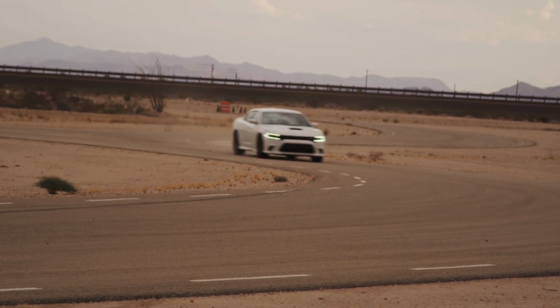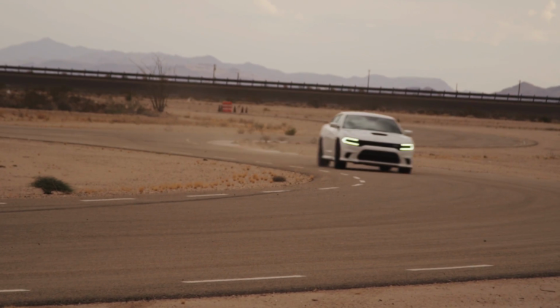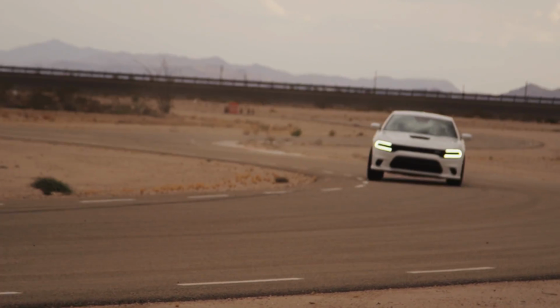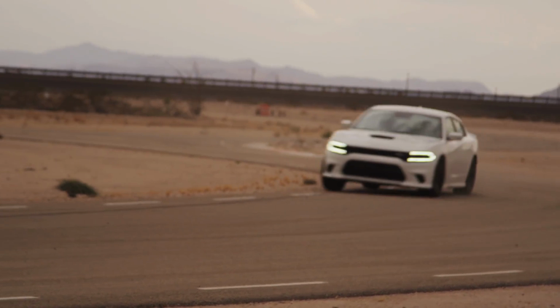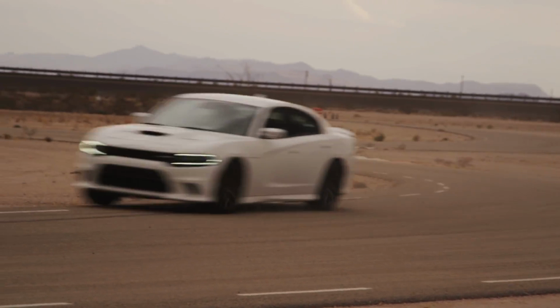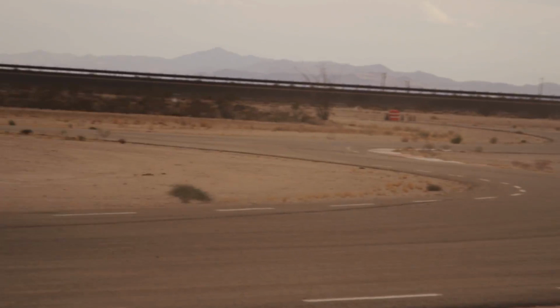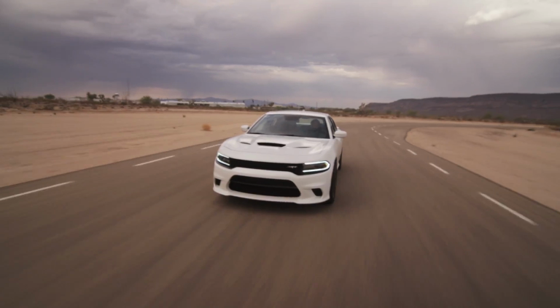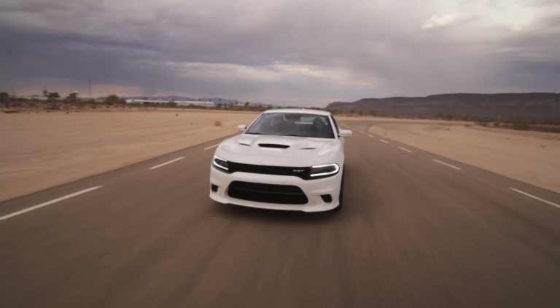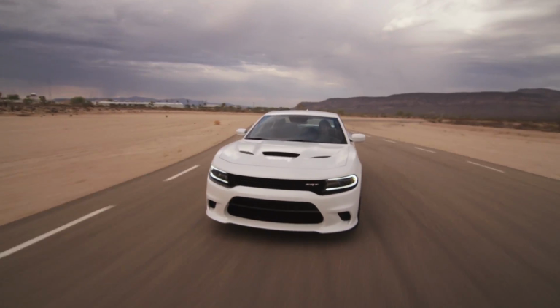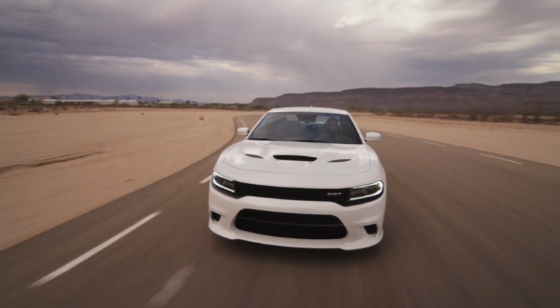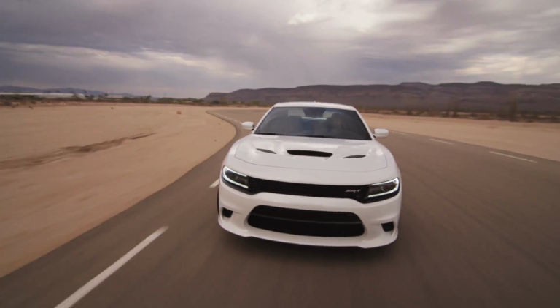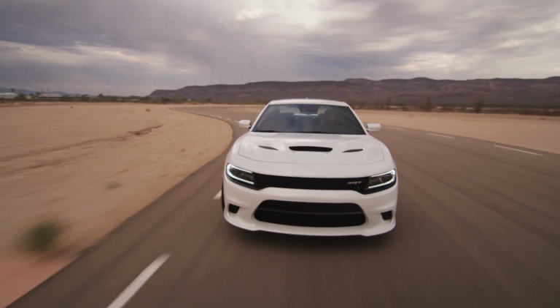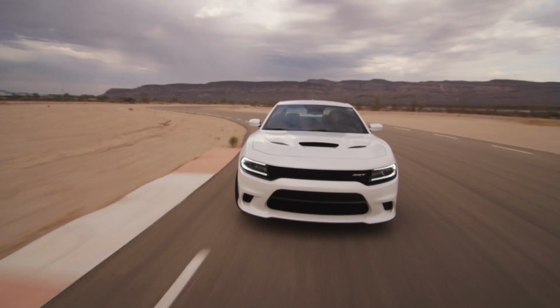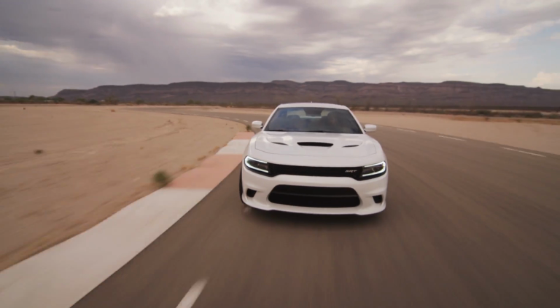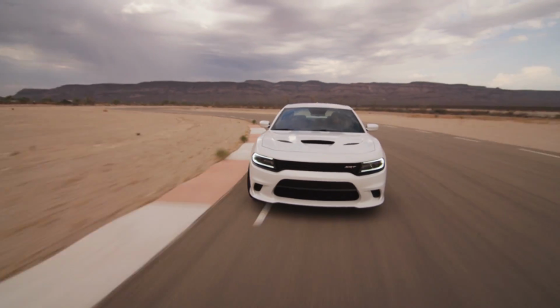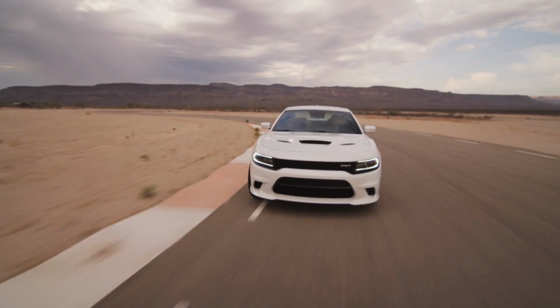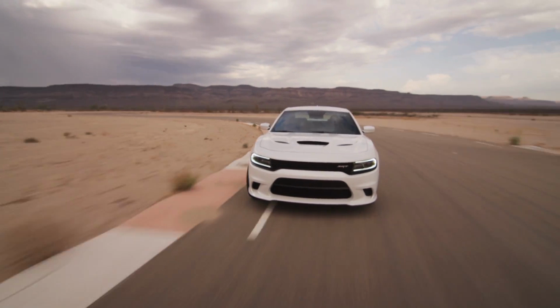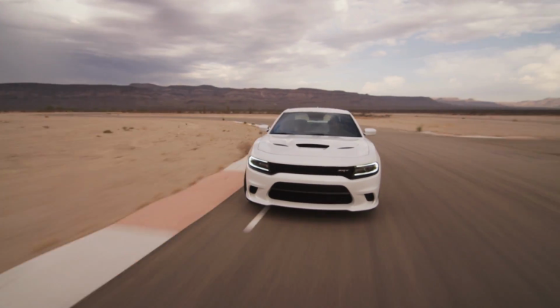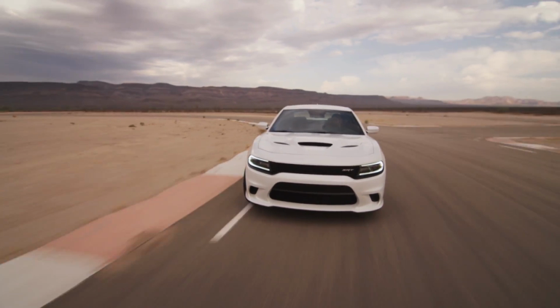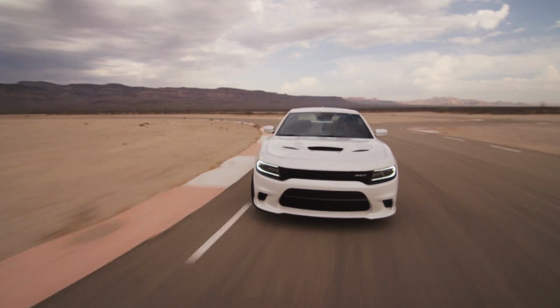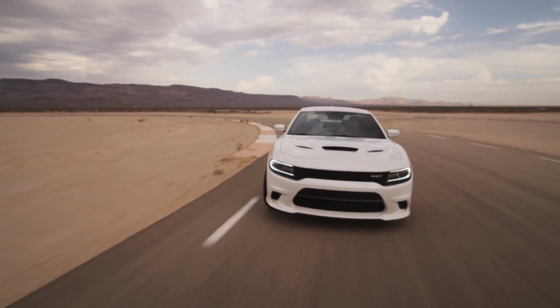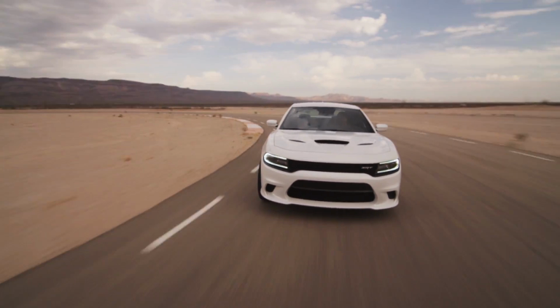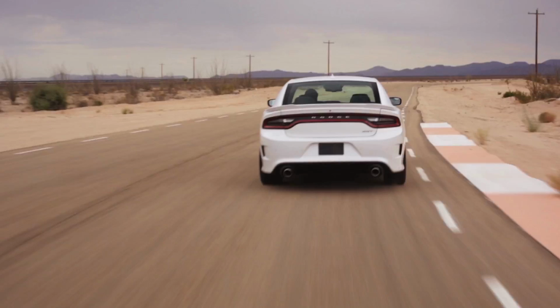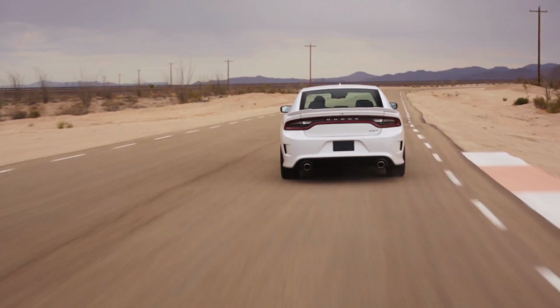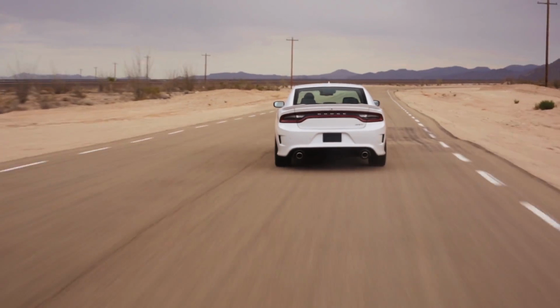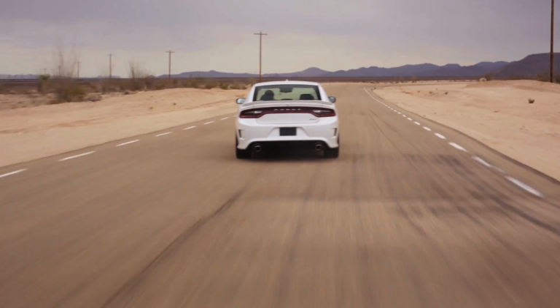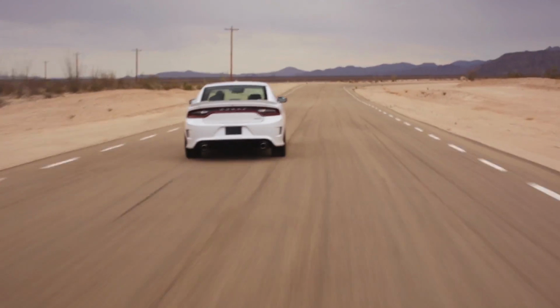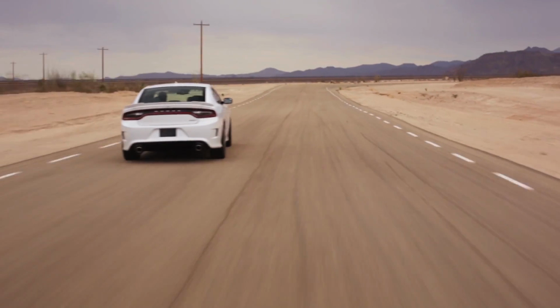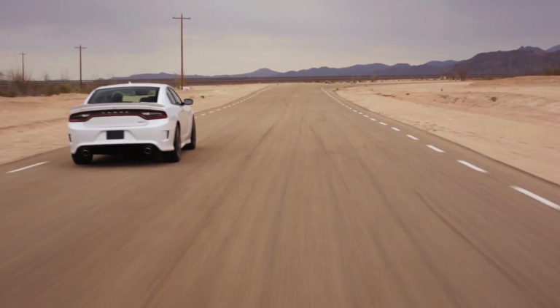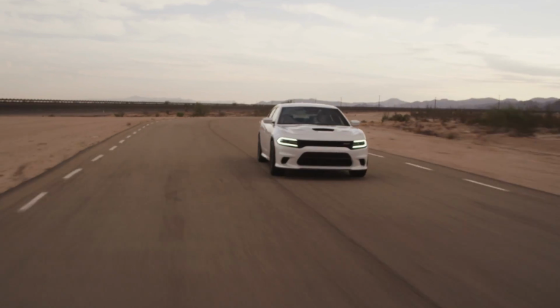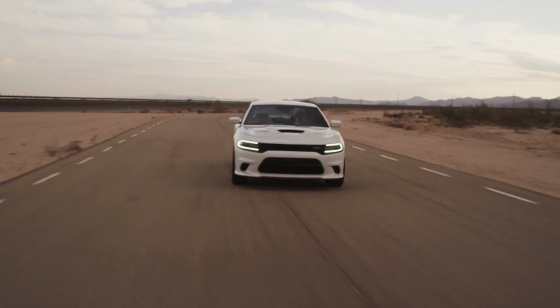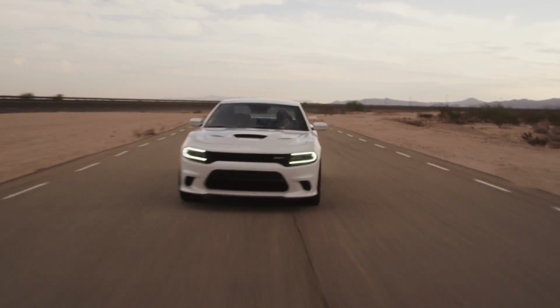By supercharging the 6.2-liter Hemi, Dodge is leaving nothing on the table with this 707 horsepower monster capable of running the quarter mile in 11 seconds on its way to a top speed of 204 miles per hour.